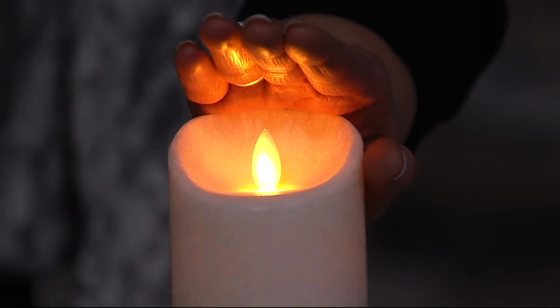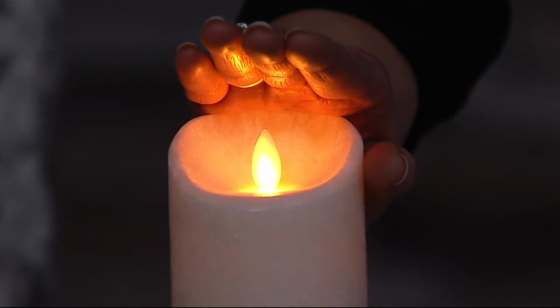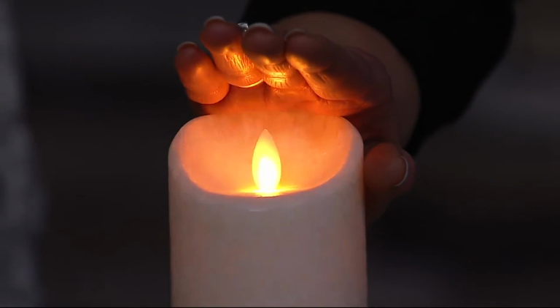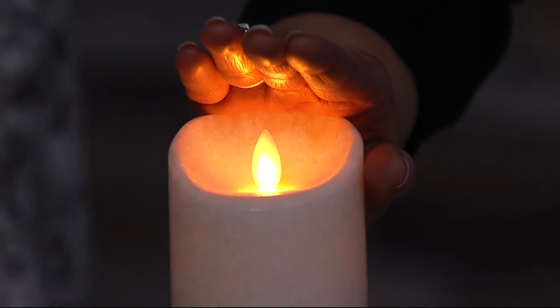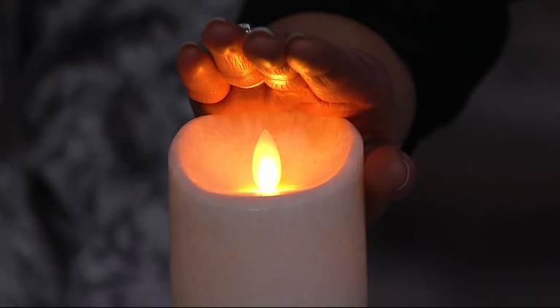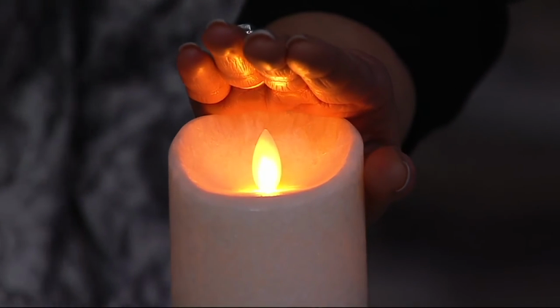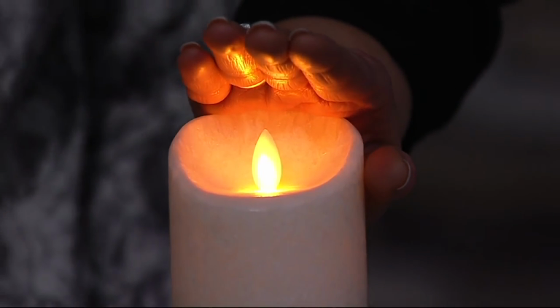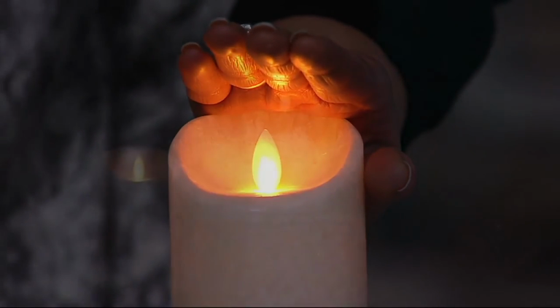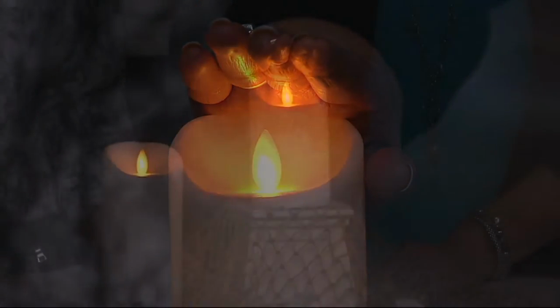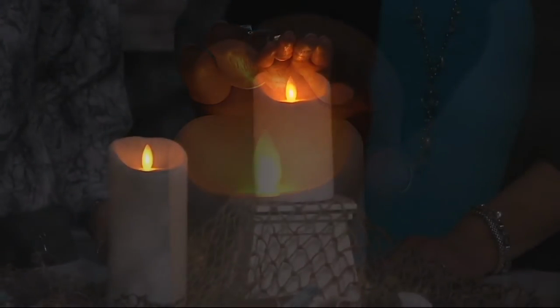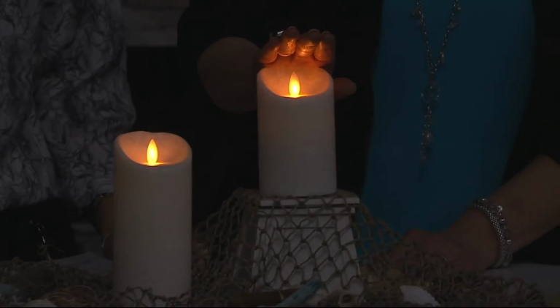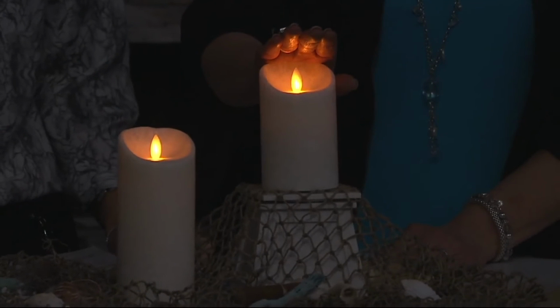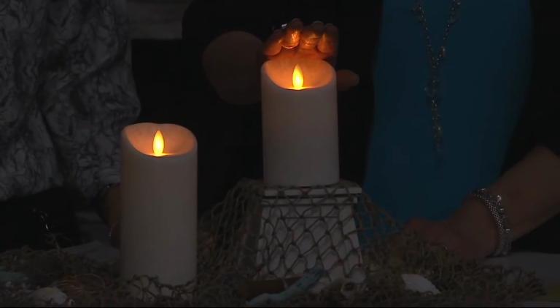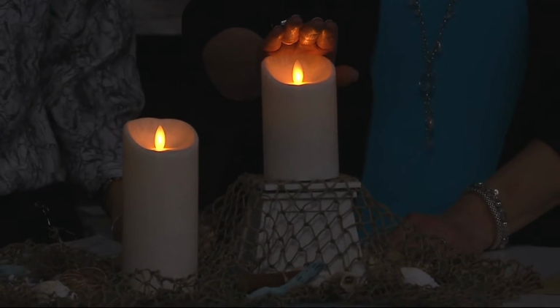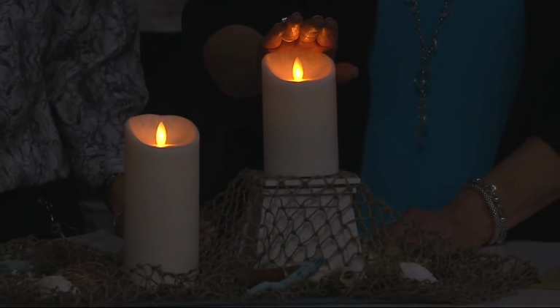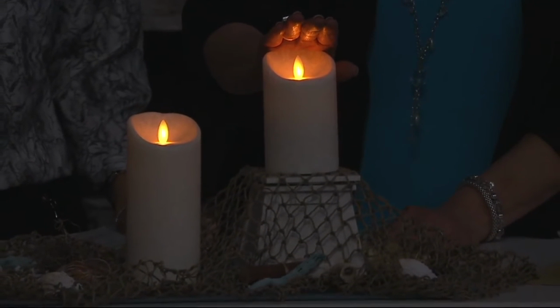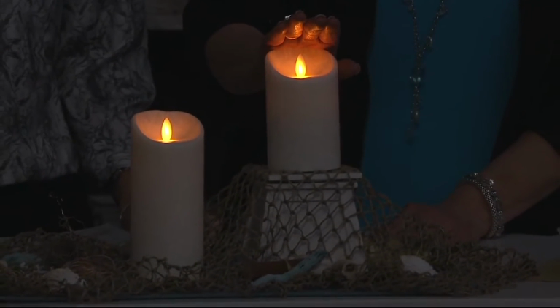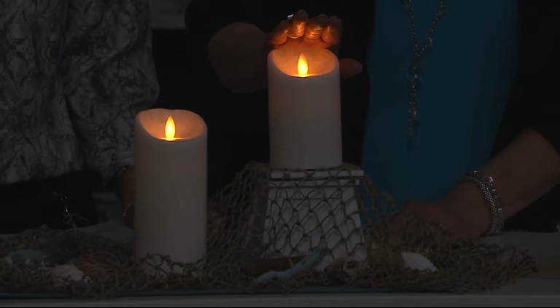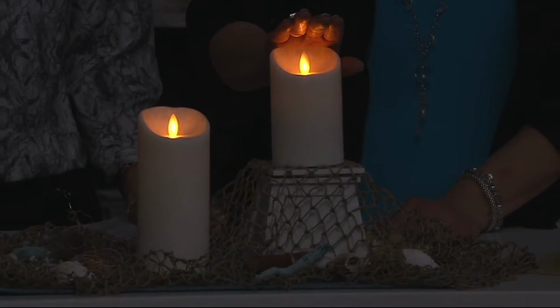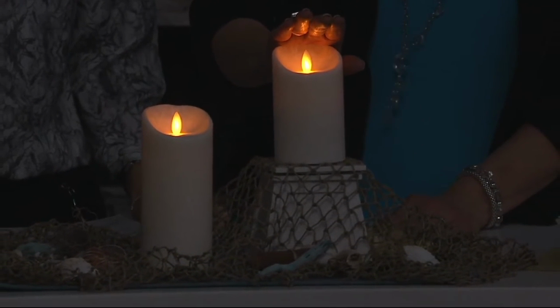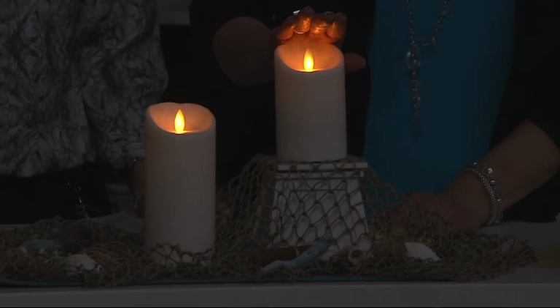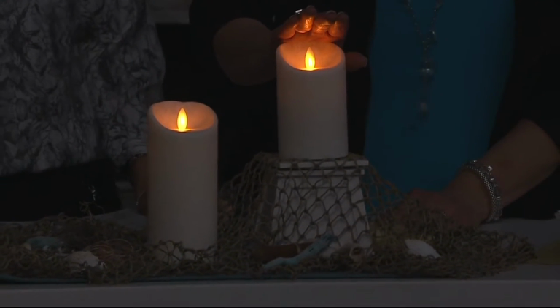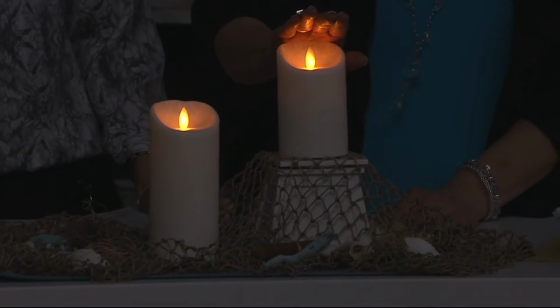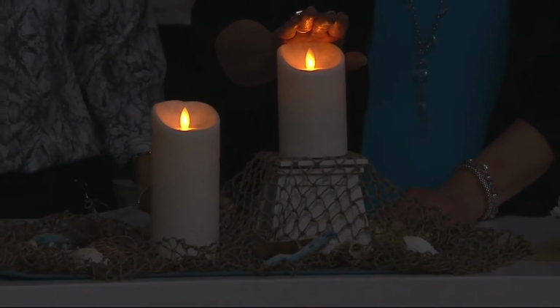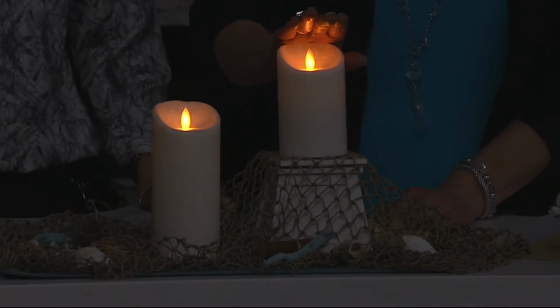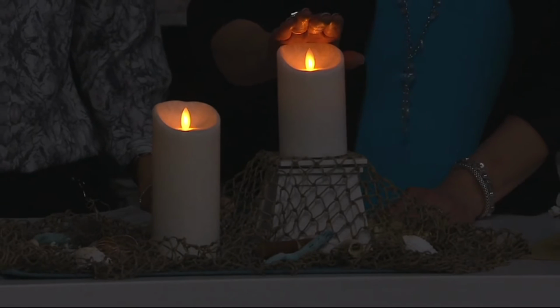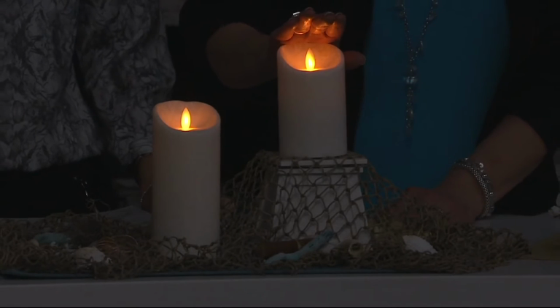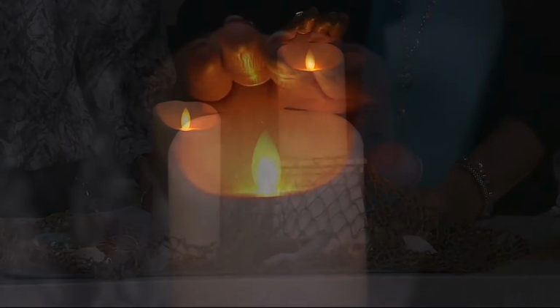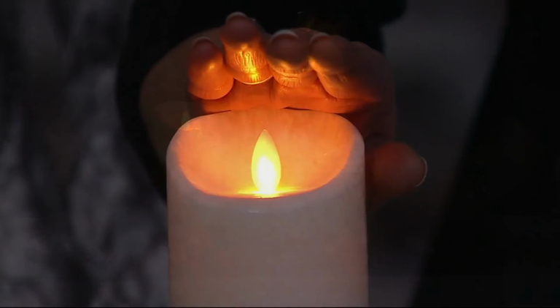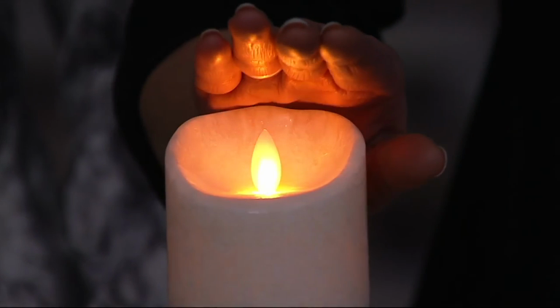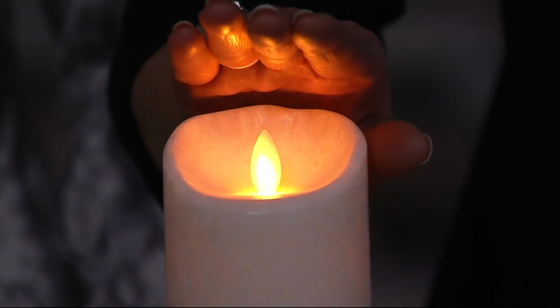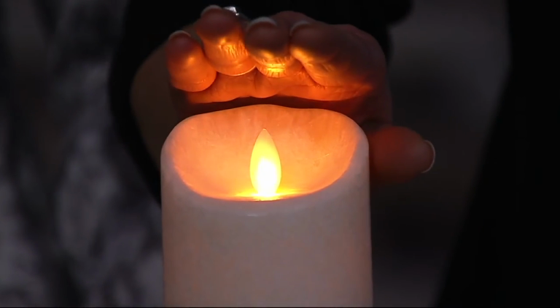I have nine-foot ceilings in my house and I am blown away by how this light actually dances on my nine-foot ceilings. It reaches that high, so it has that feeling of a real flame. 700 orders.